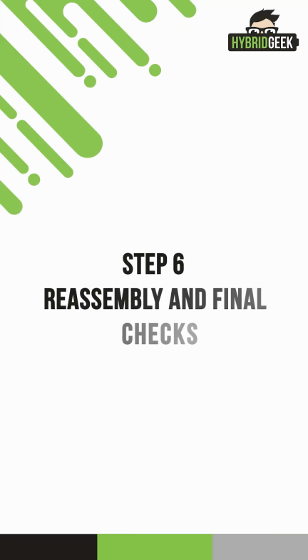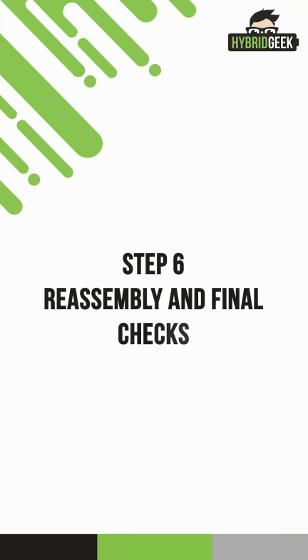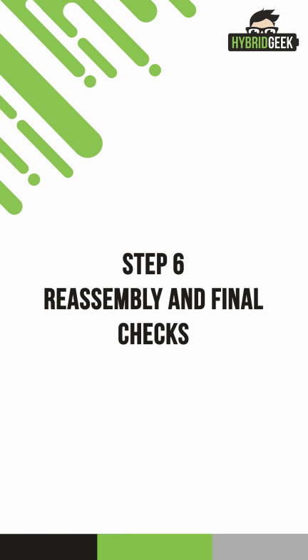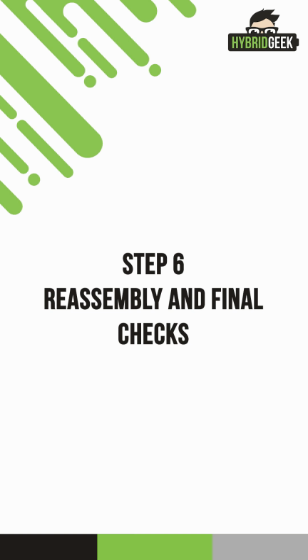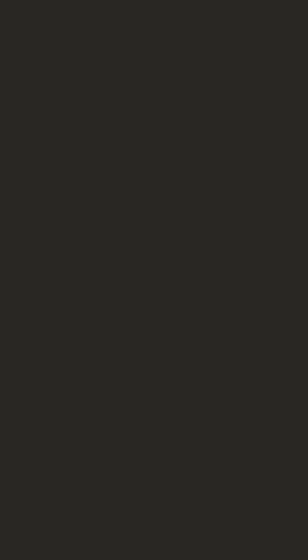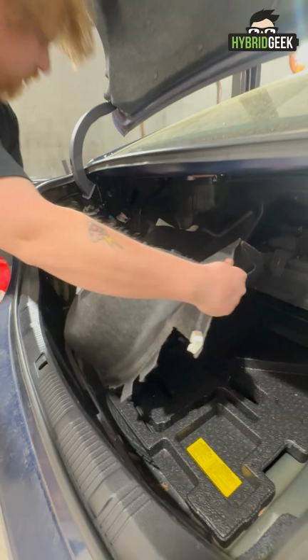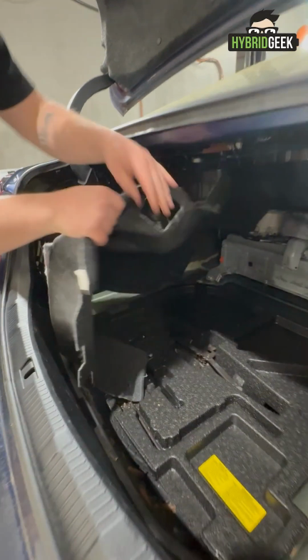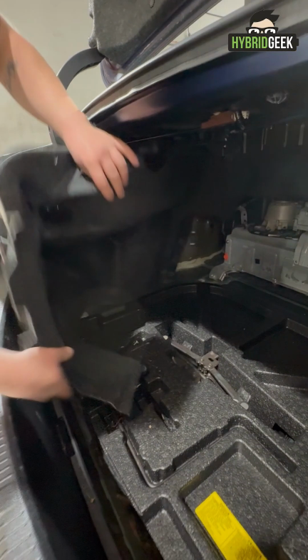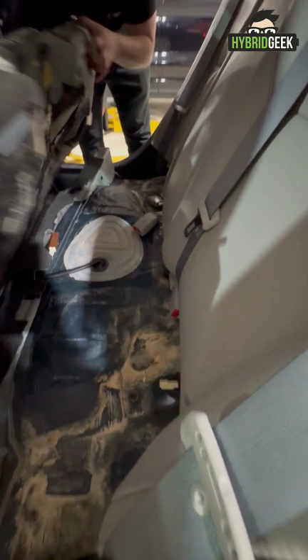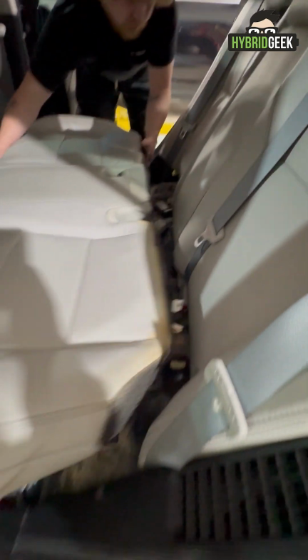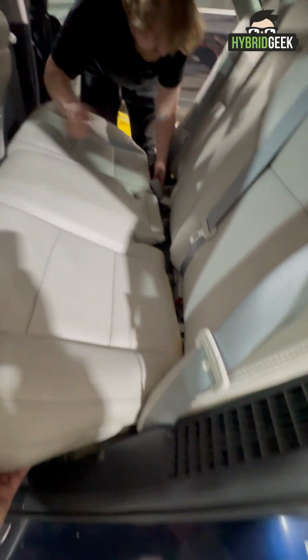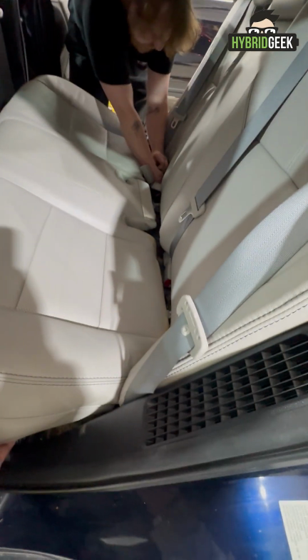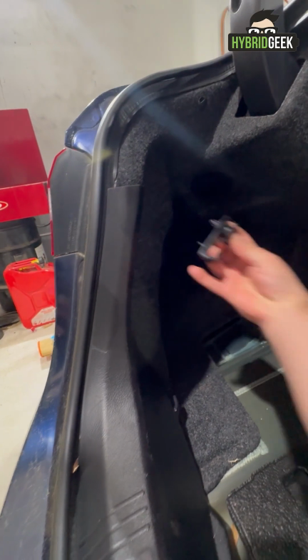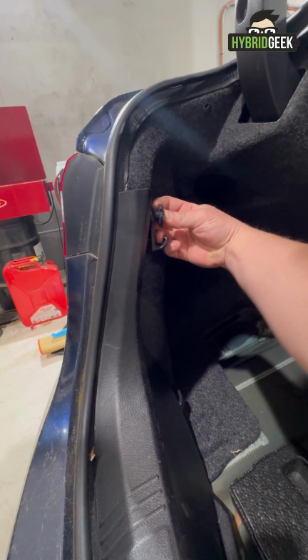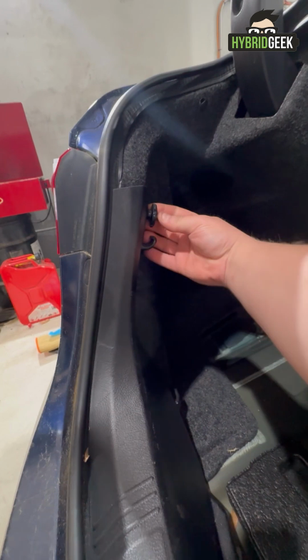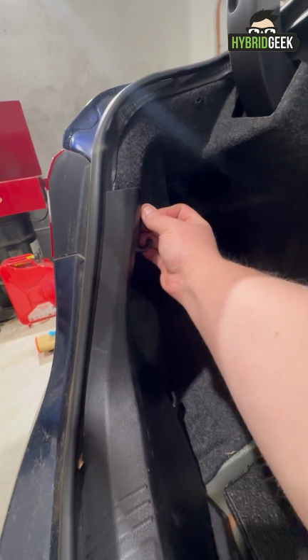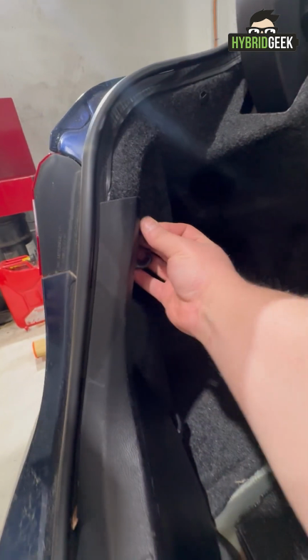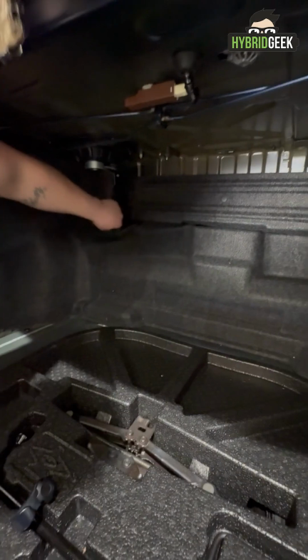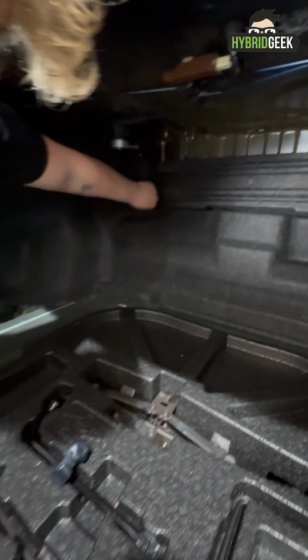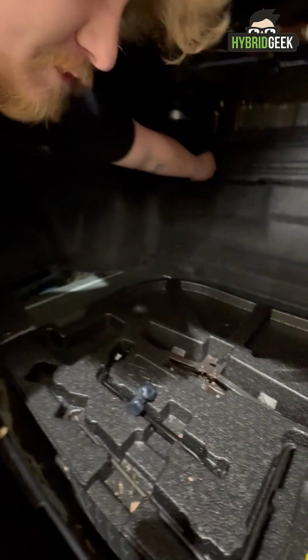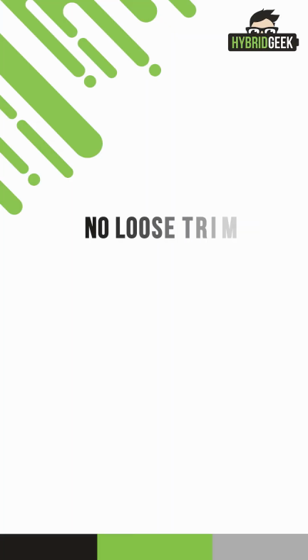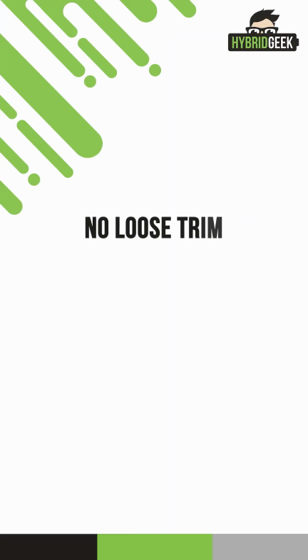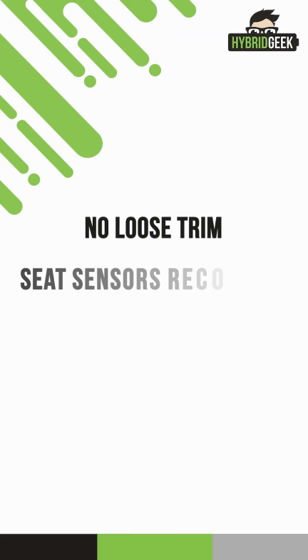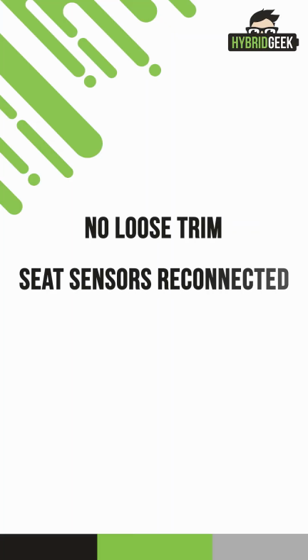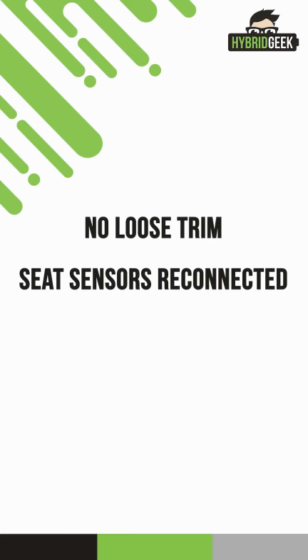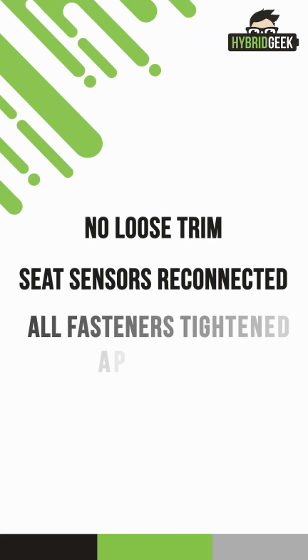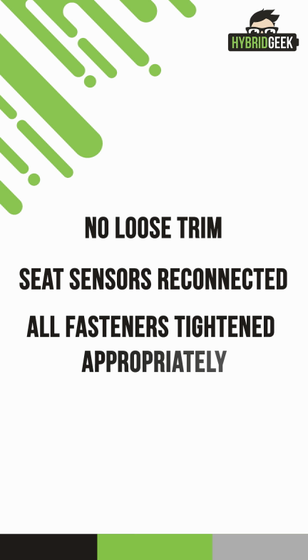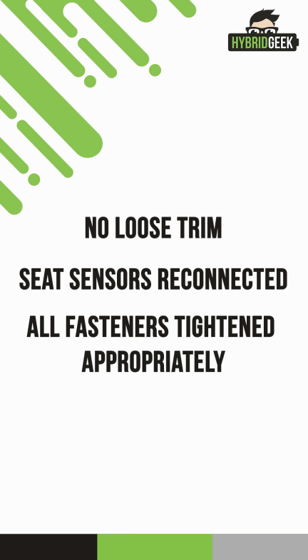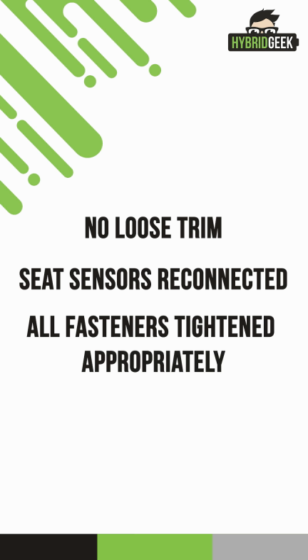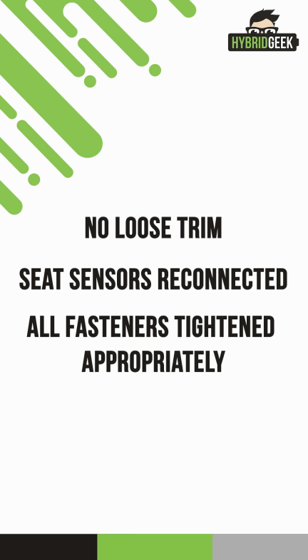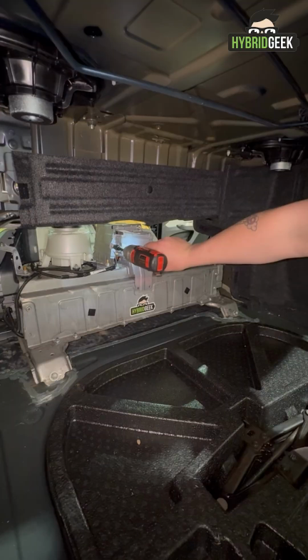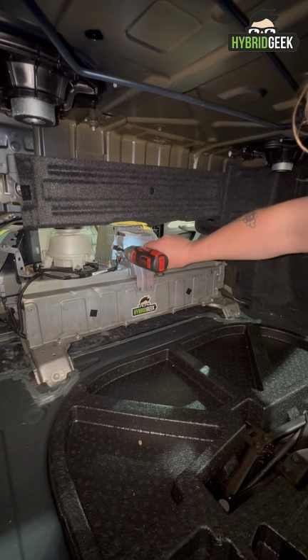Step 6: Reassembly and Final Checks. Now reassemble the interior exactly as you found it. Be sure all clips and panels are secured properly. Double-check everything — no loose trim, seat sensors reconnected, and all fasteners tightened appropriately.